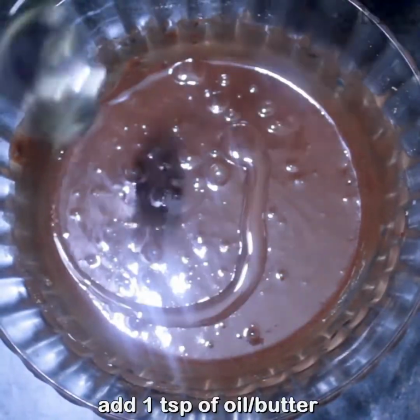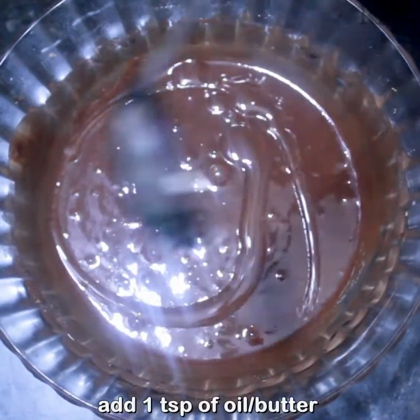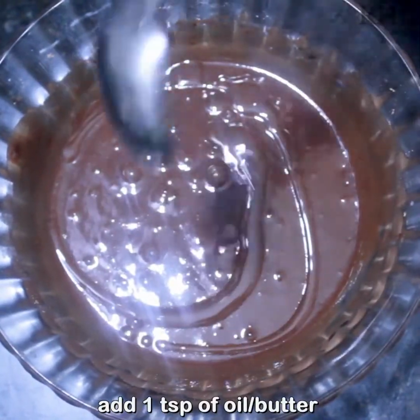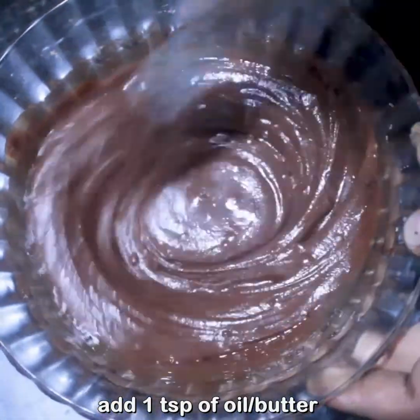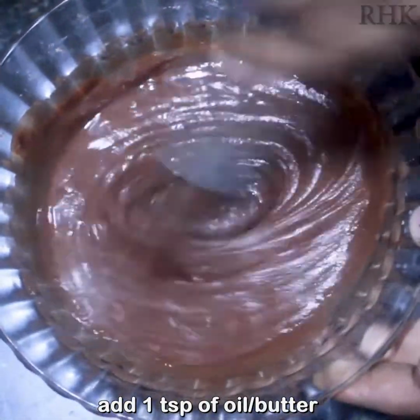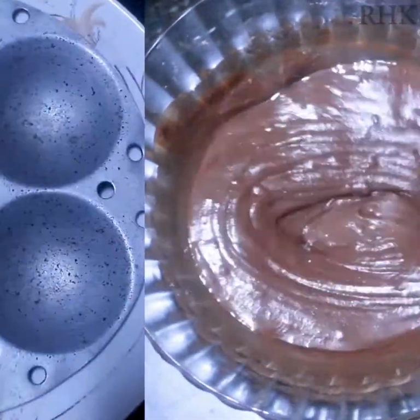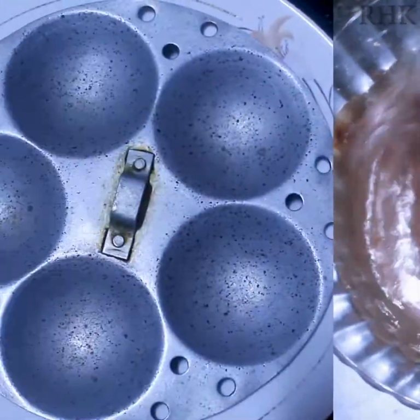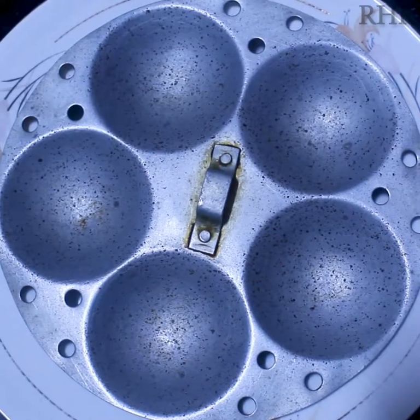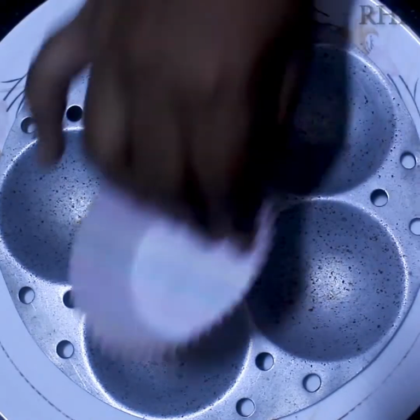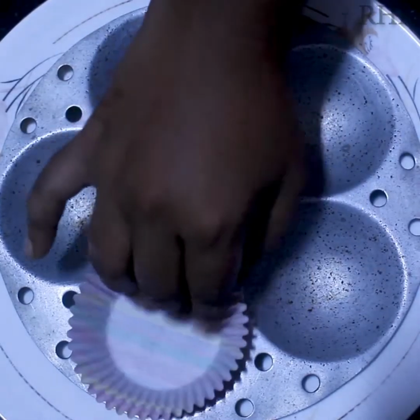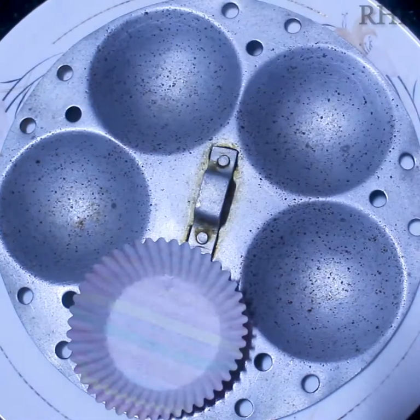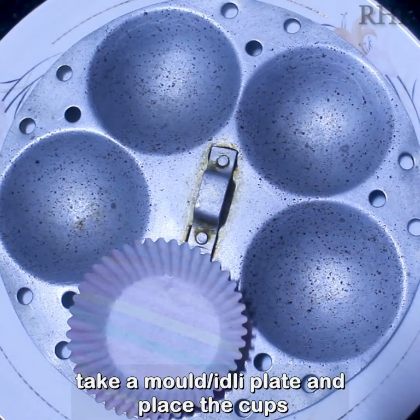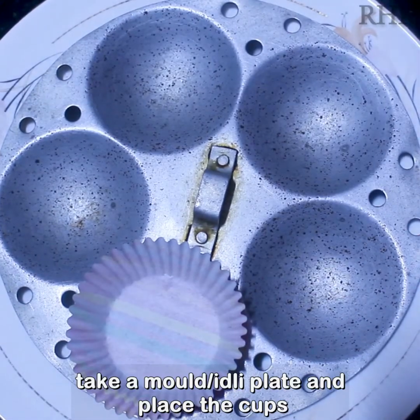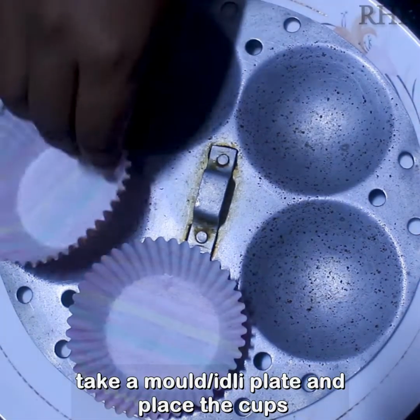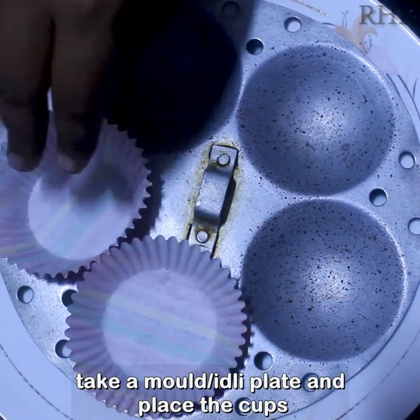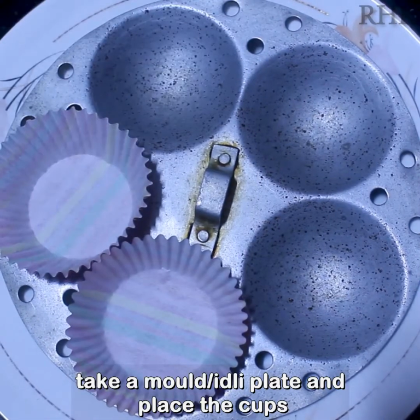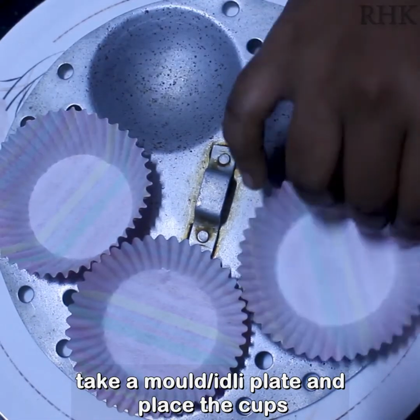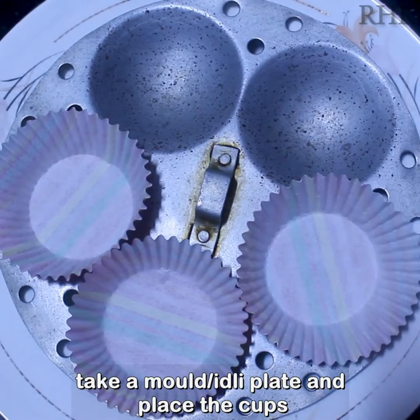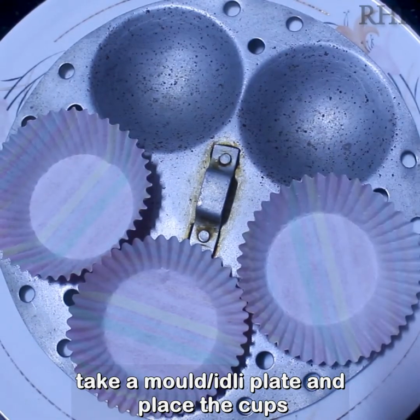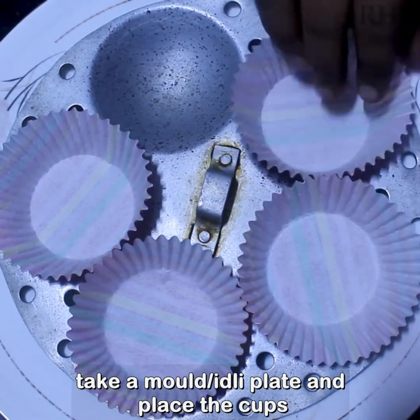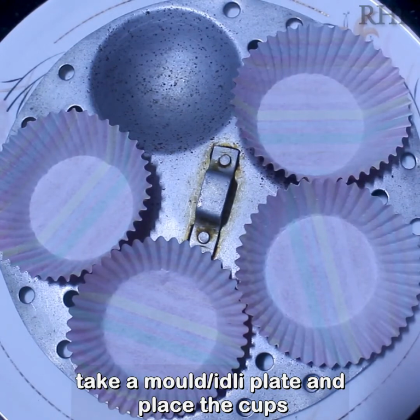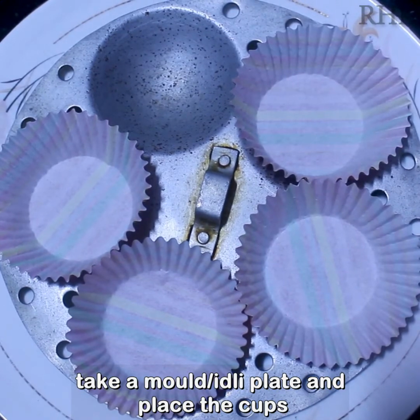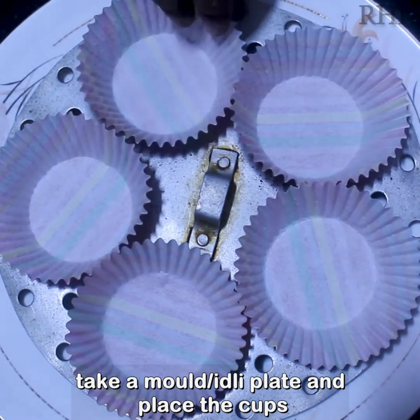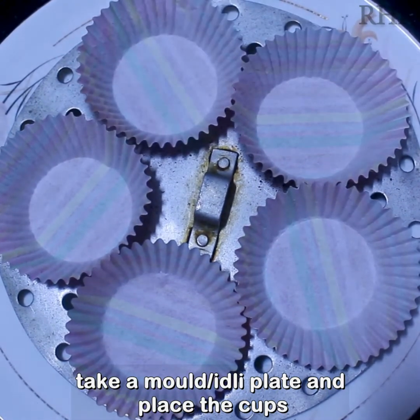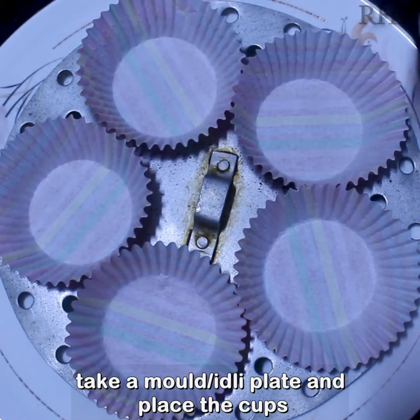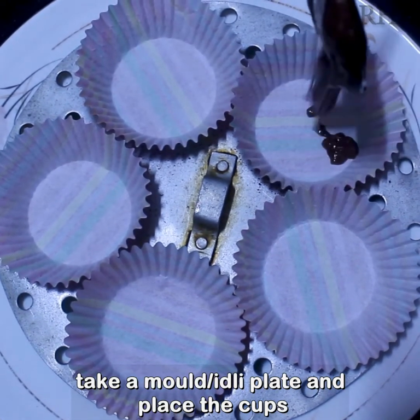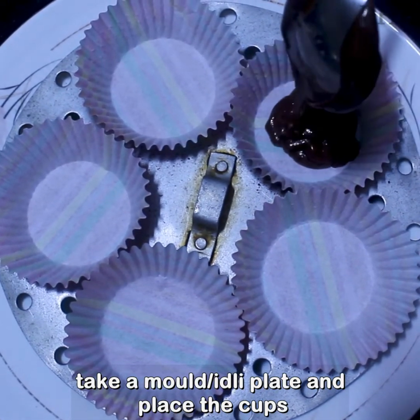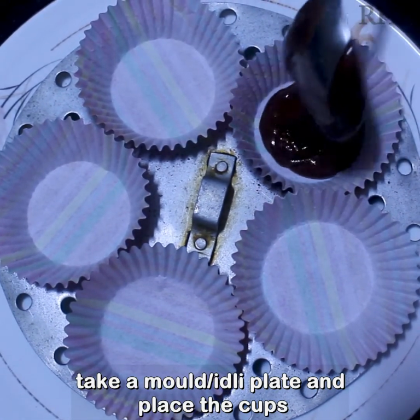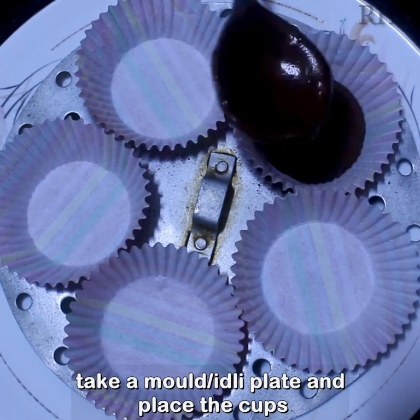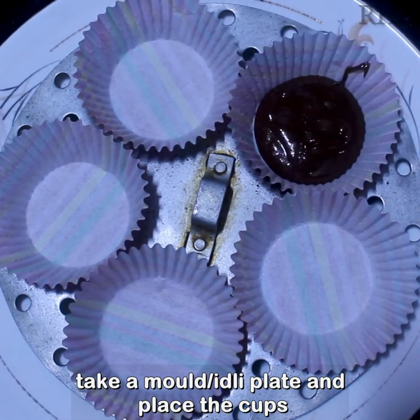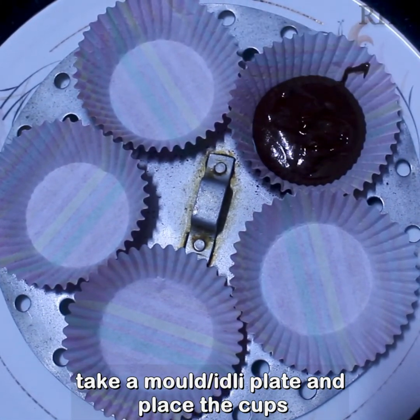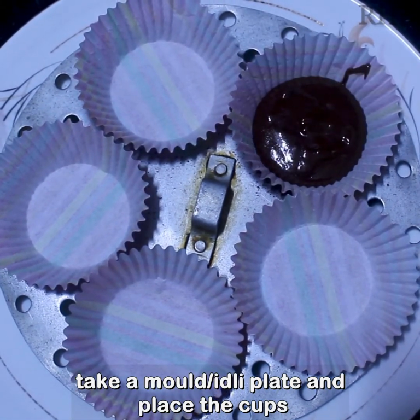Add 1 tbsp of butter. Add 1 tbsp of baking soda and add a vice cupcake. Add 1 tsp.